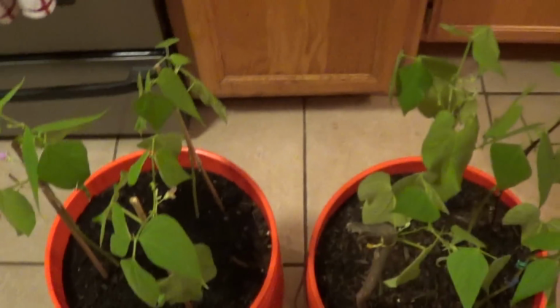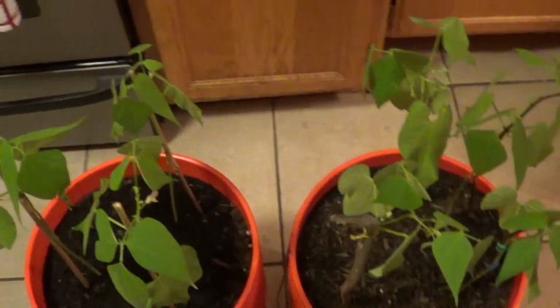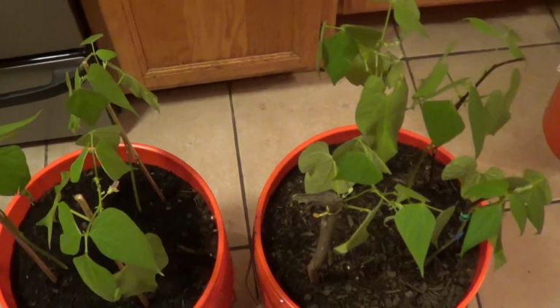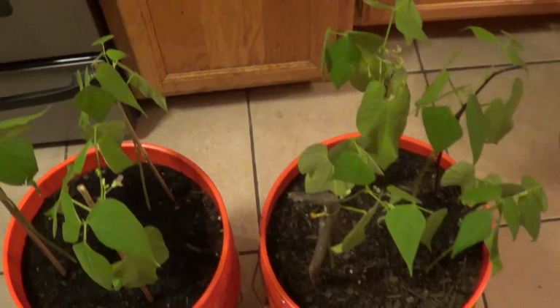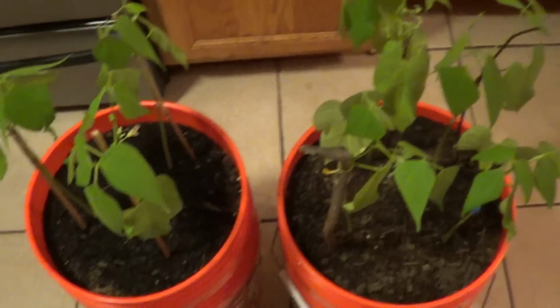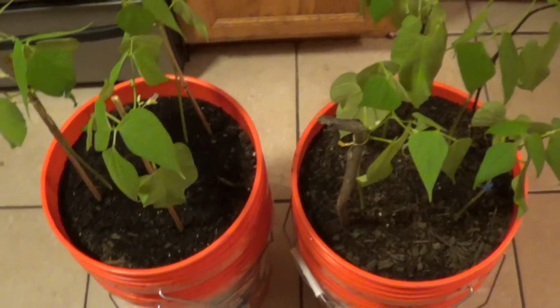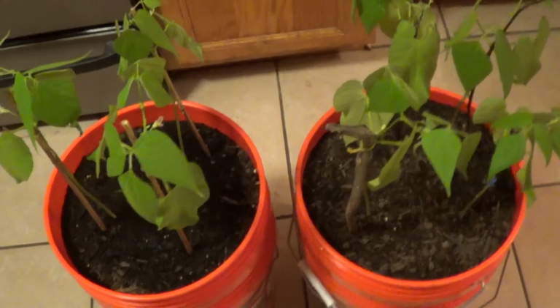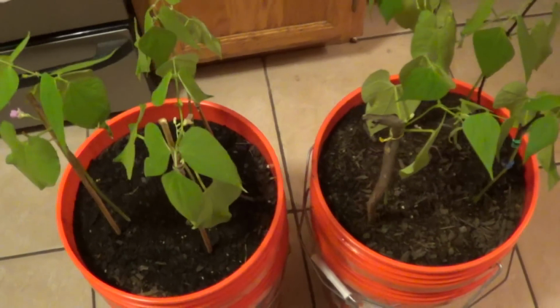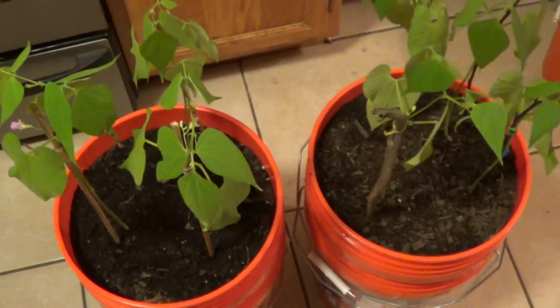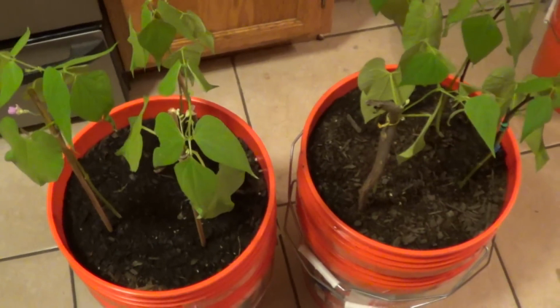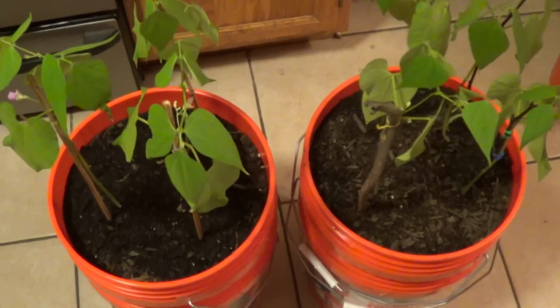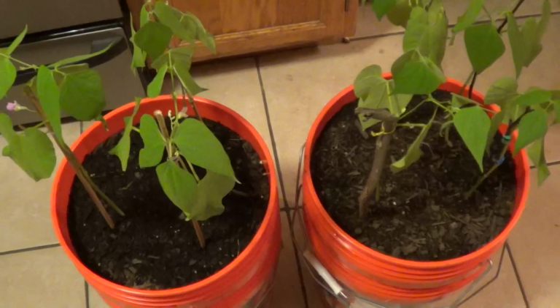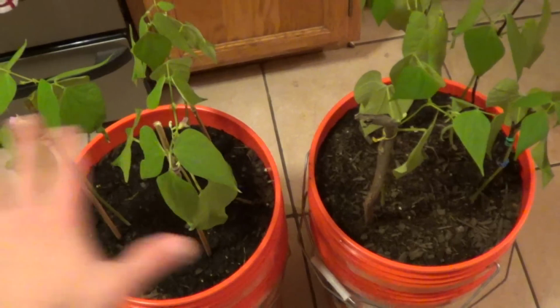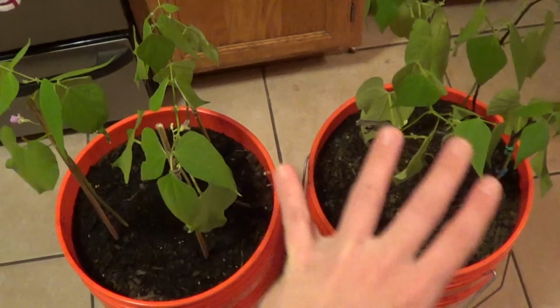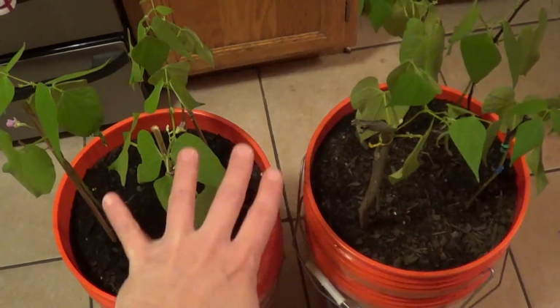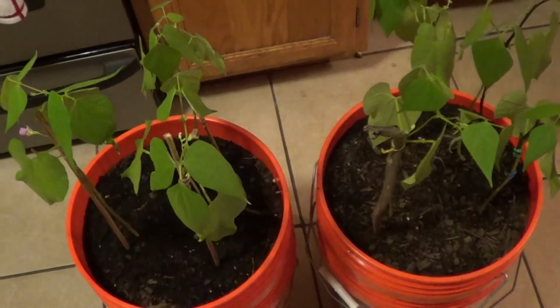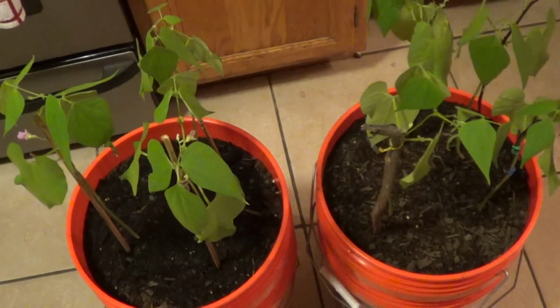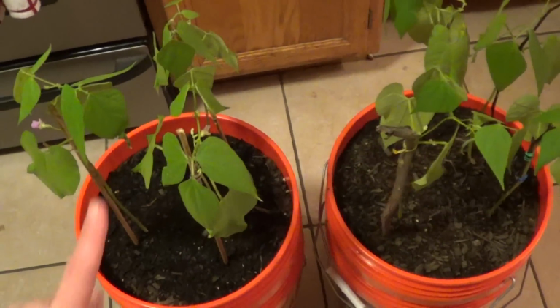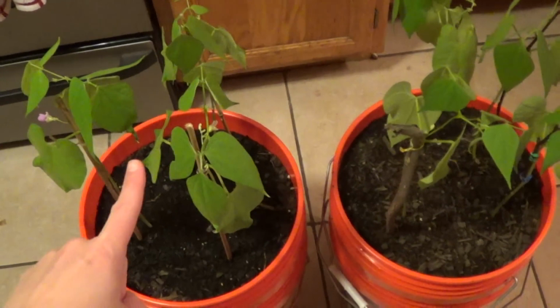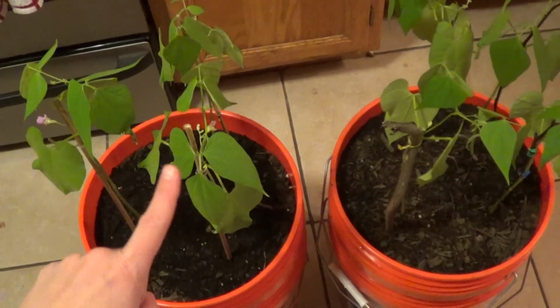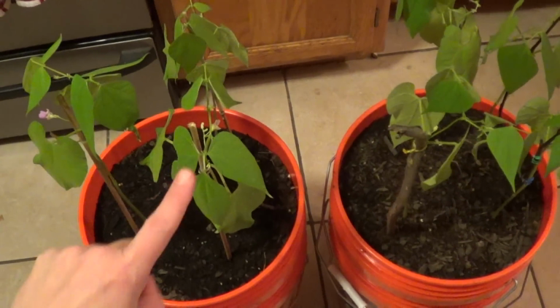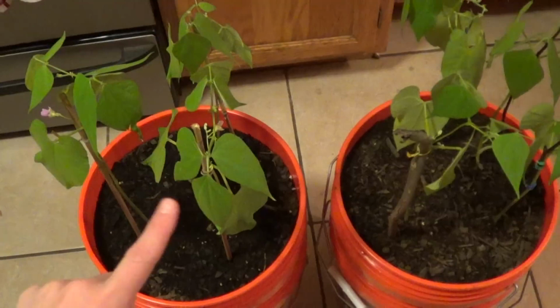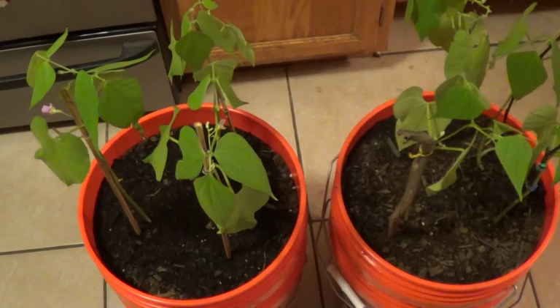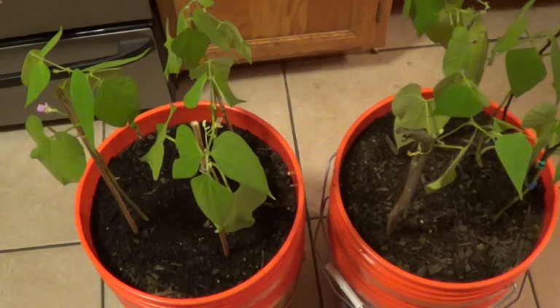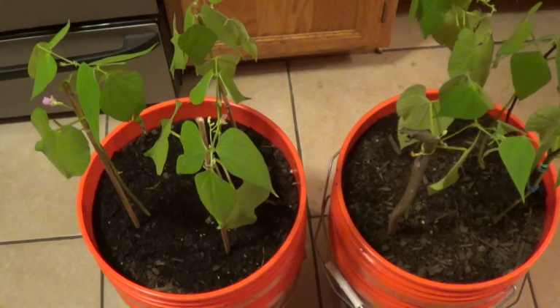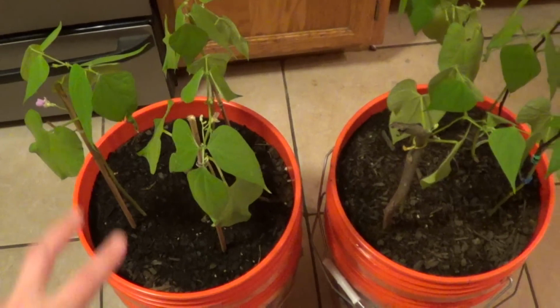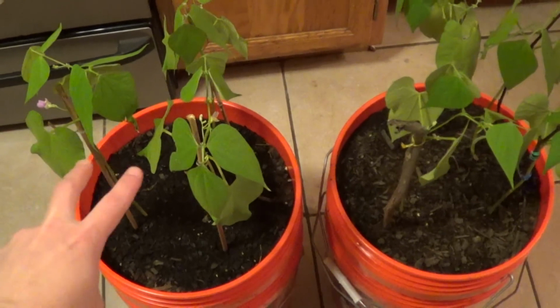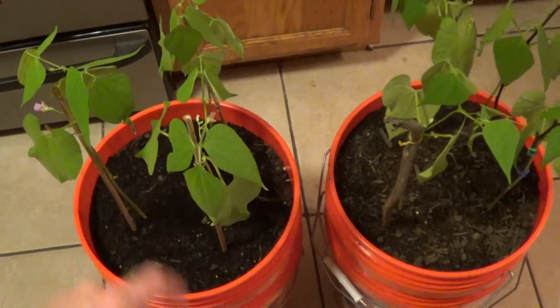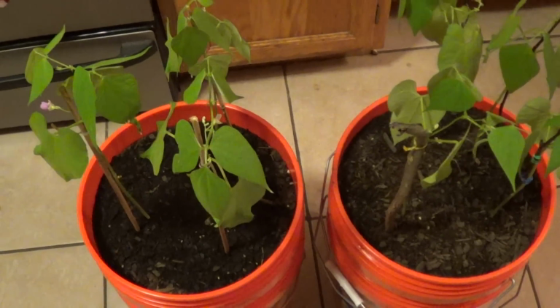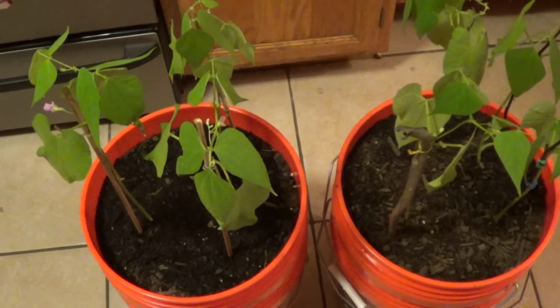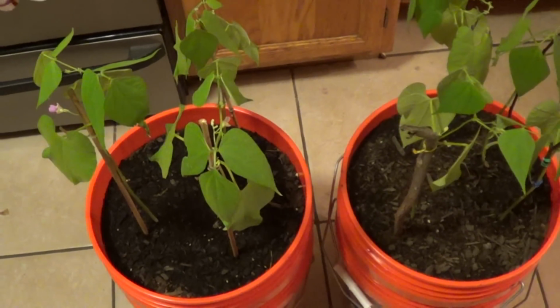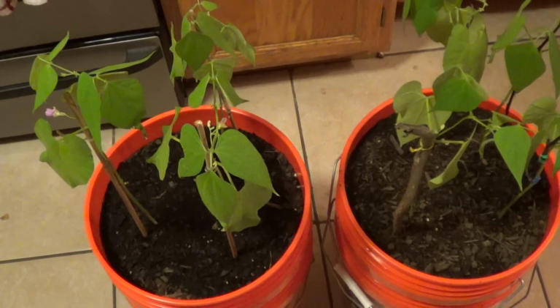Welcome back. This is update number two. I planted these on the 10th. The first update I did was on the 18th and this is the third update on the 24th.